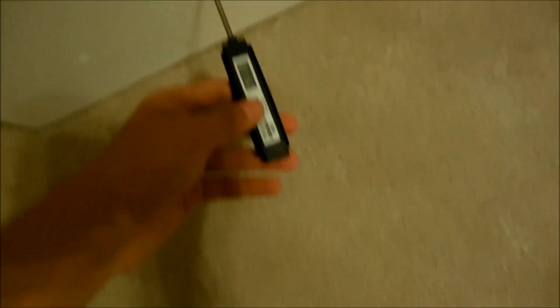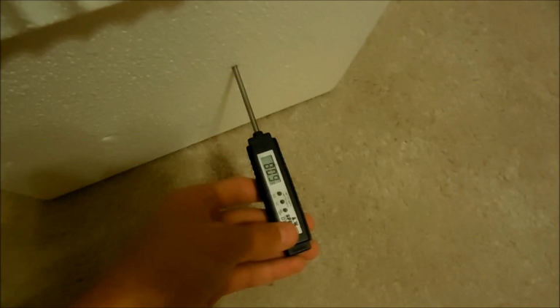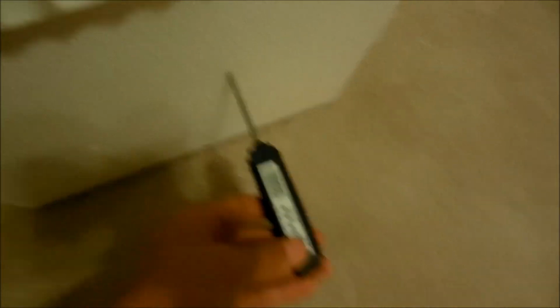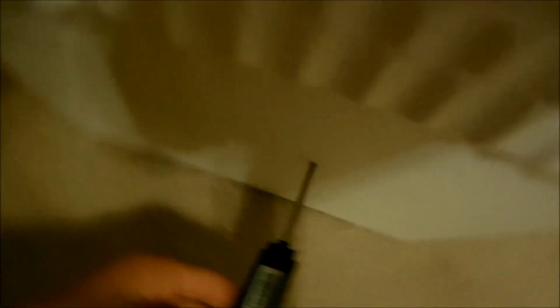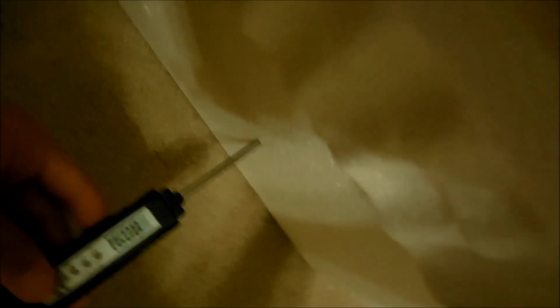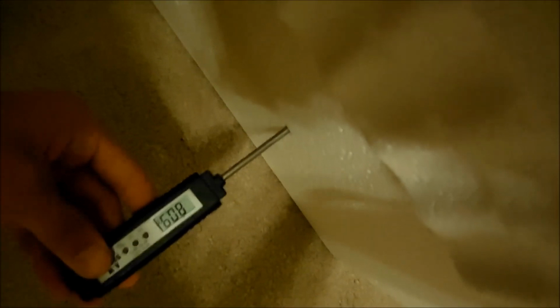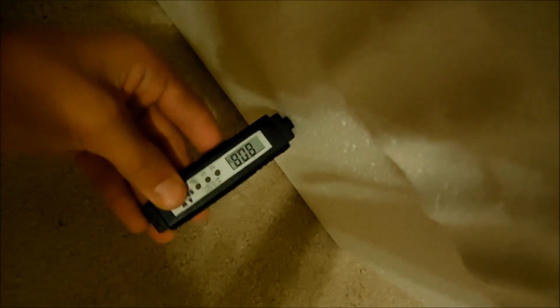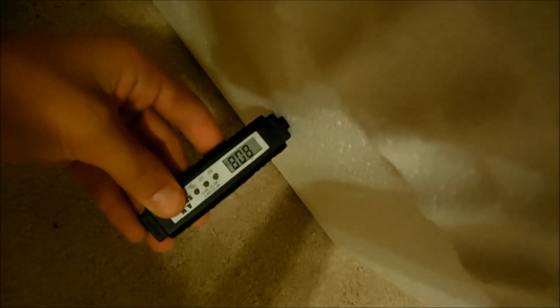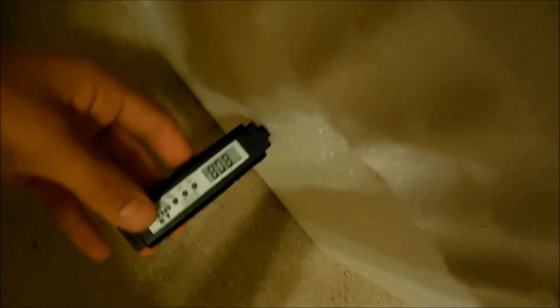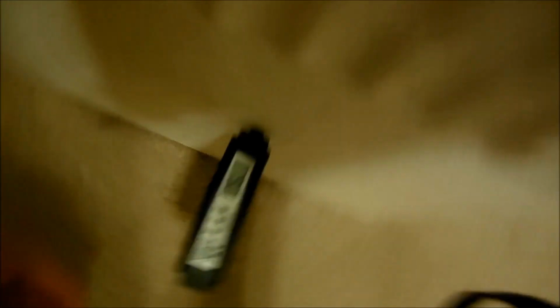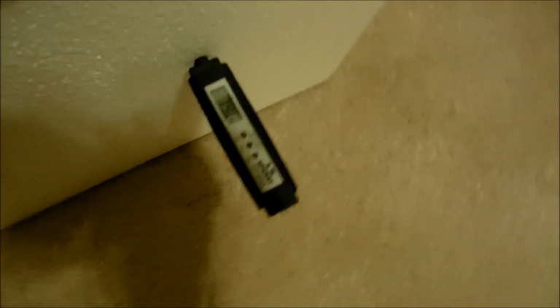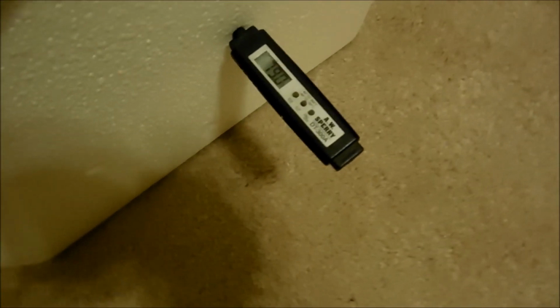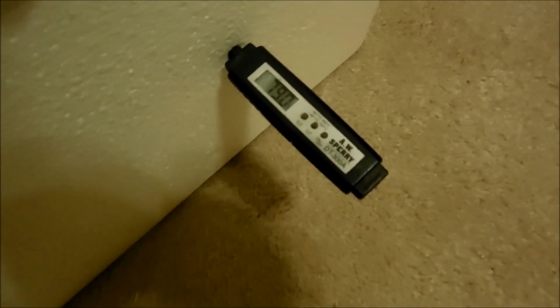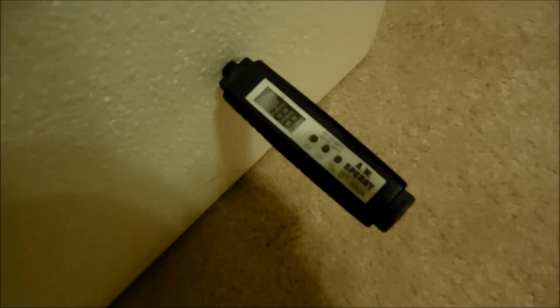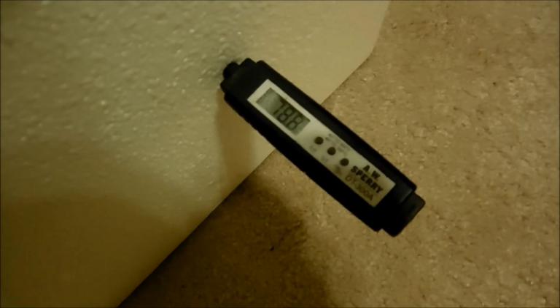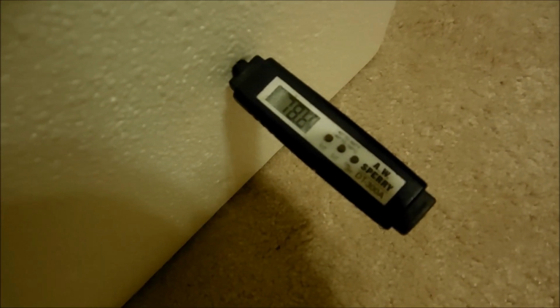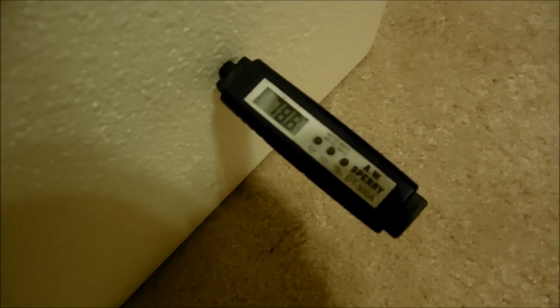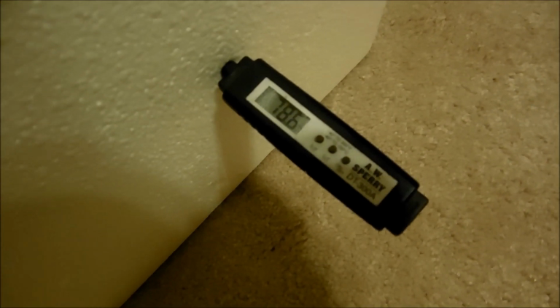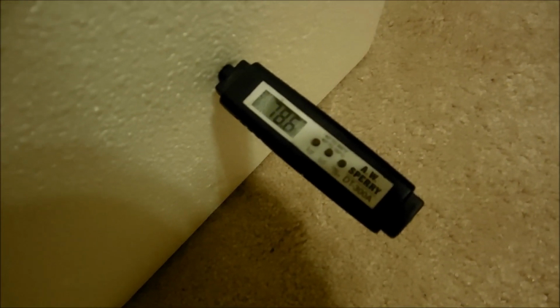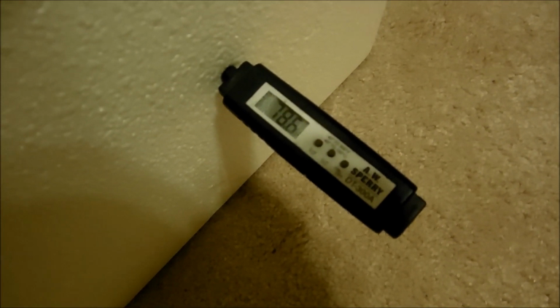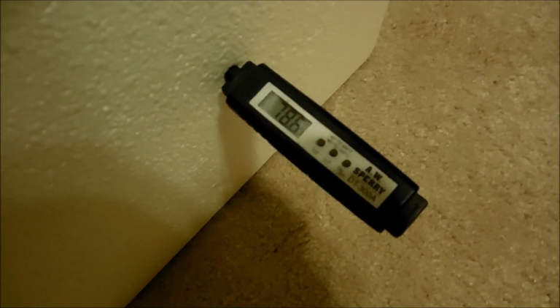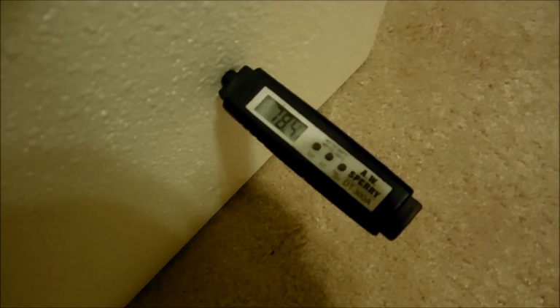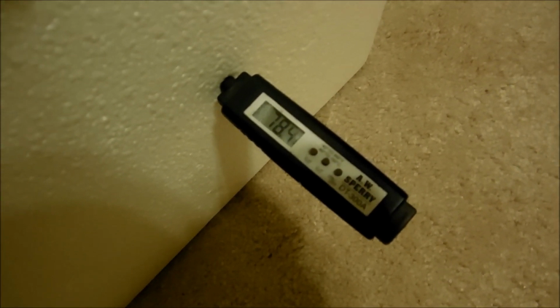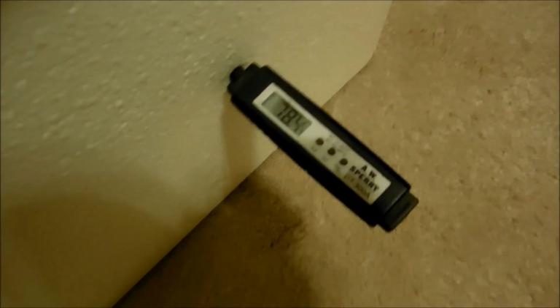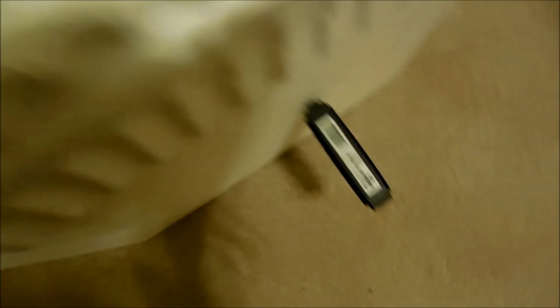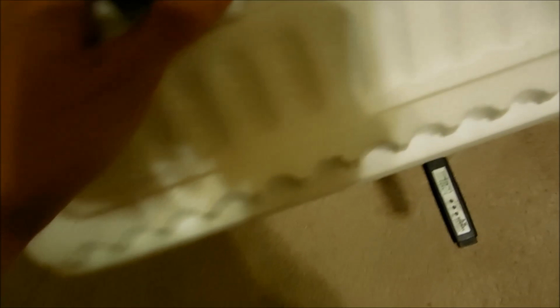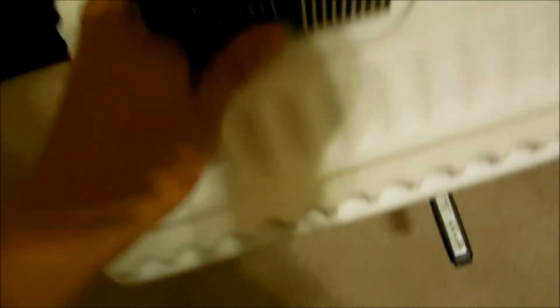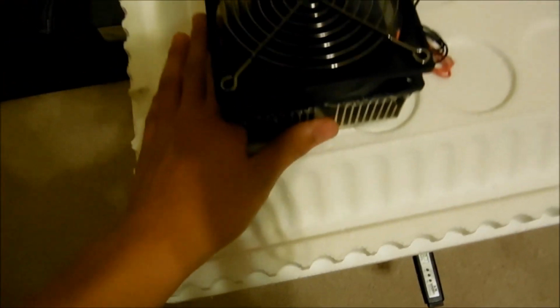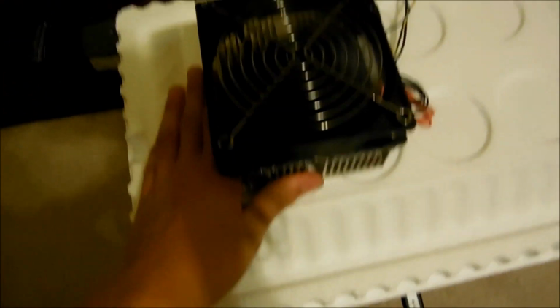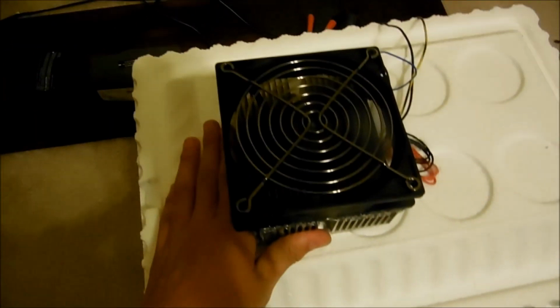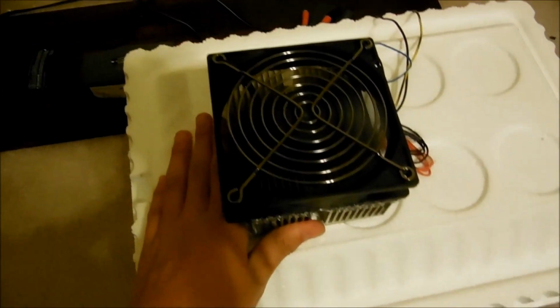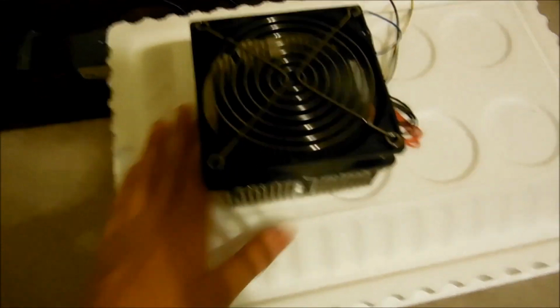I have a little hole in the other side of this — I'll put it in there and you can already see it dropping. This is the one side at the top.